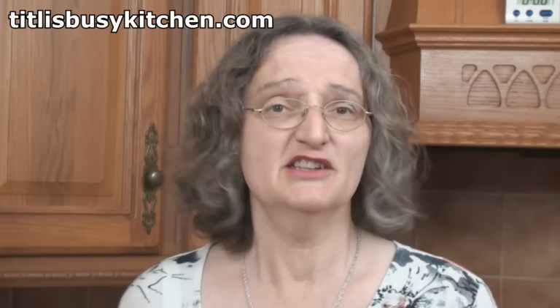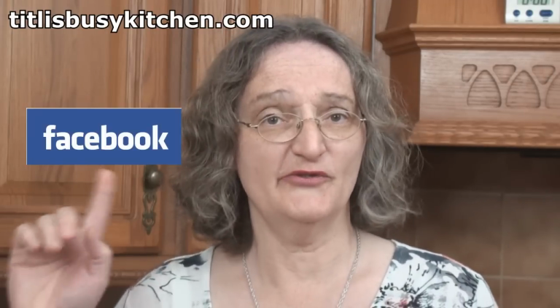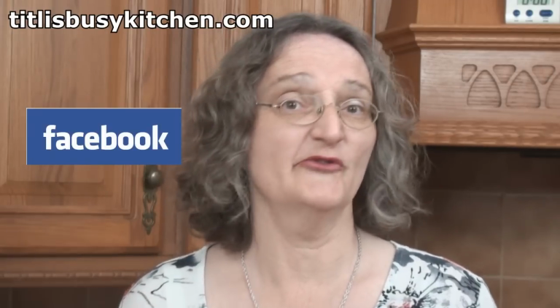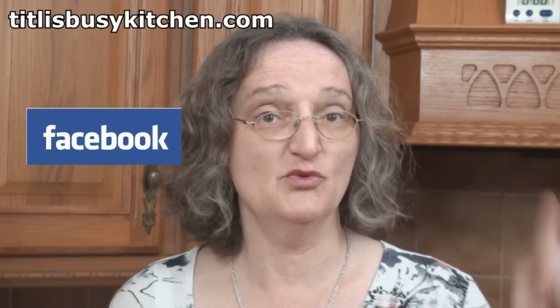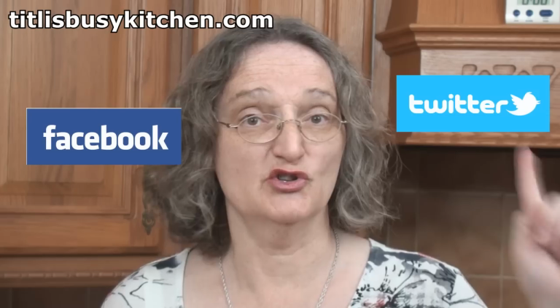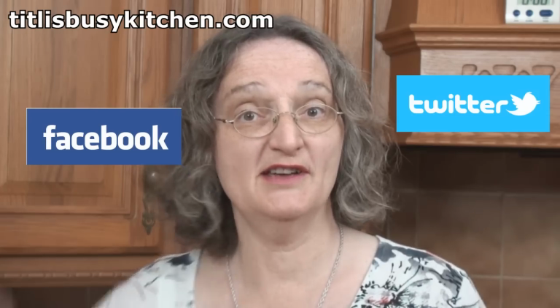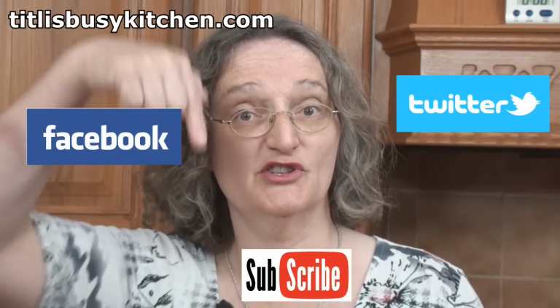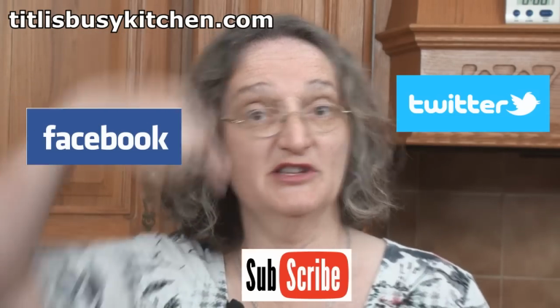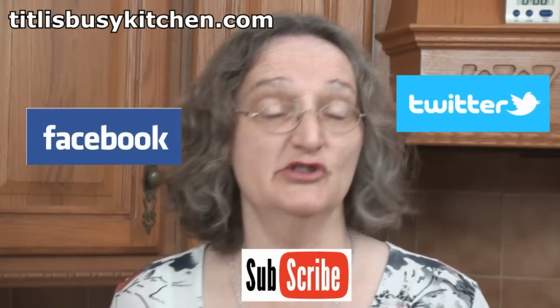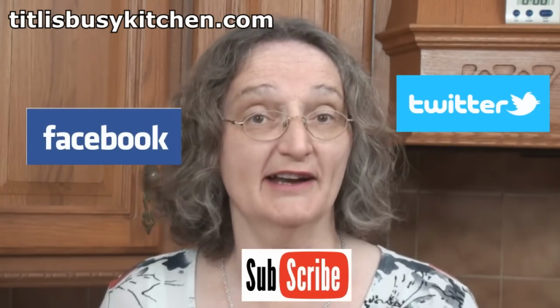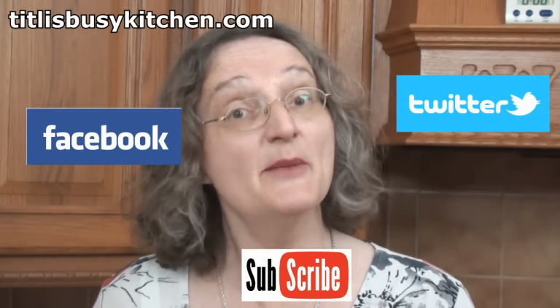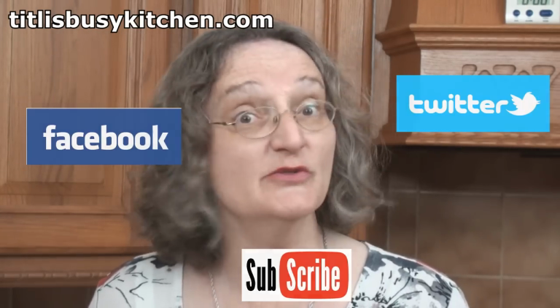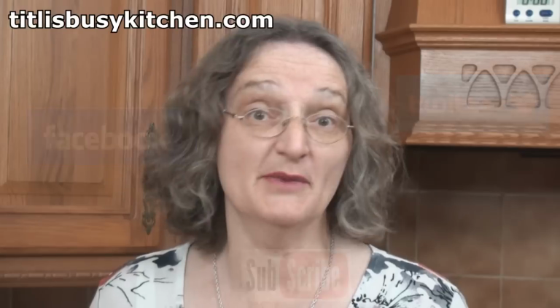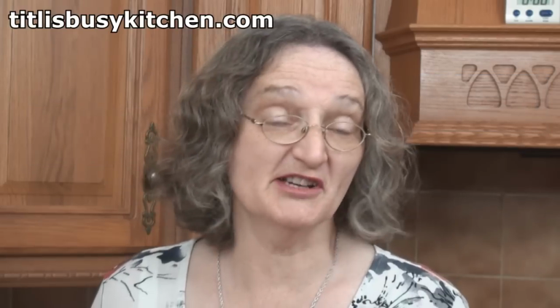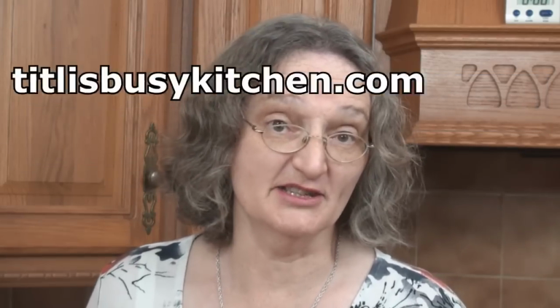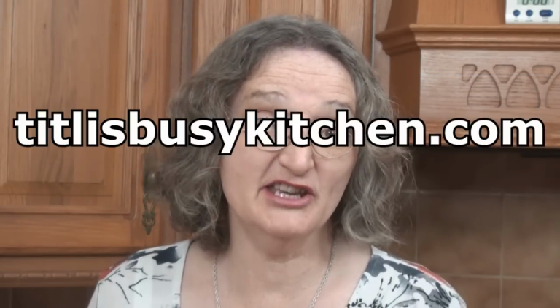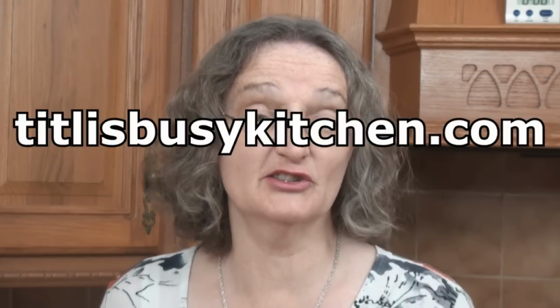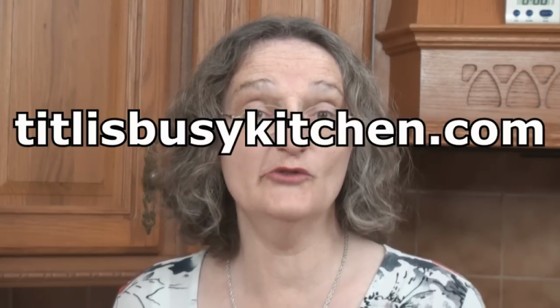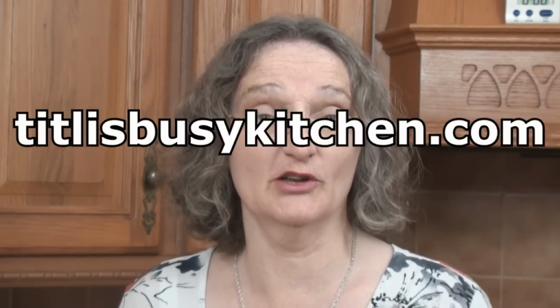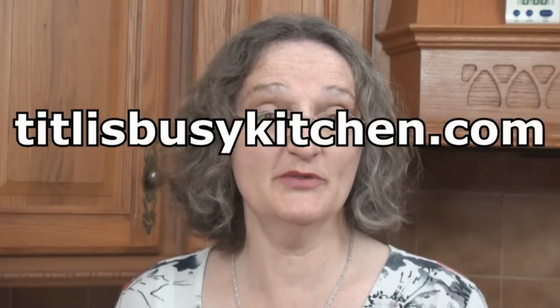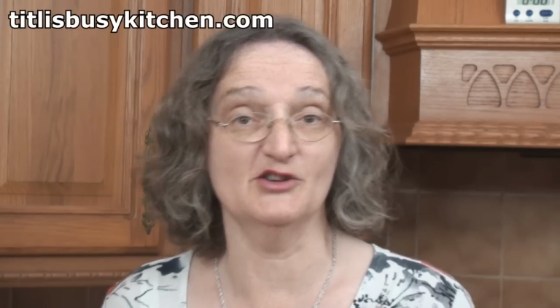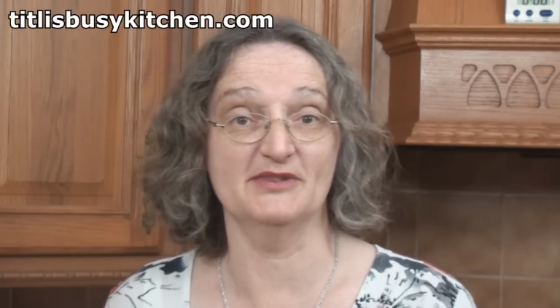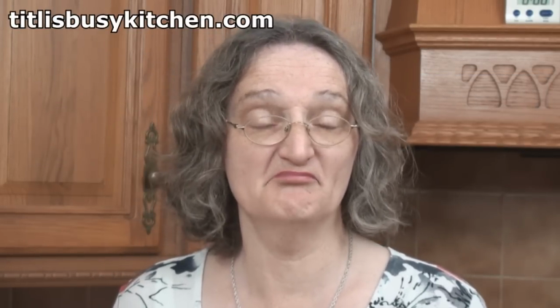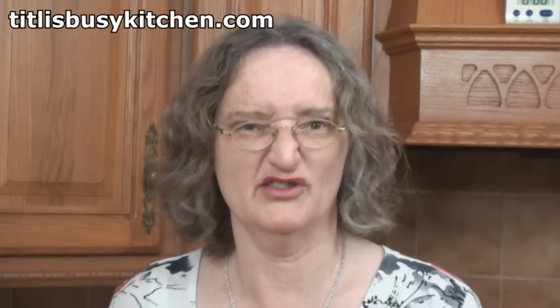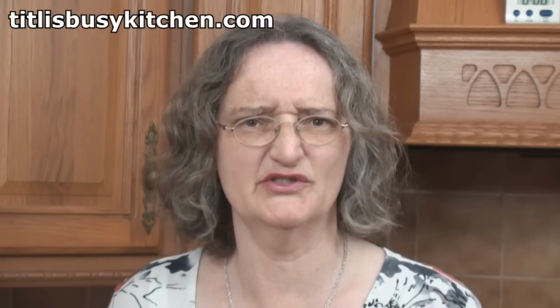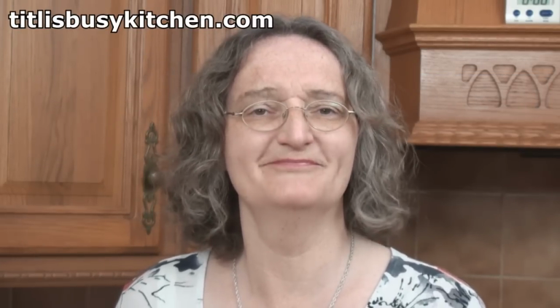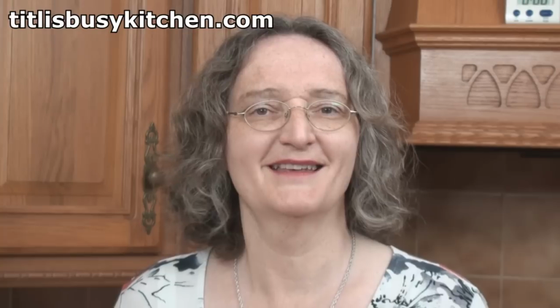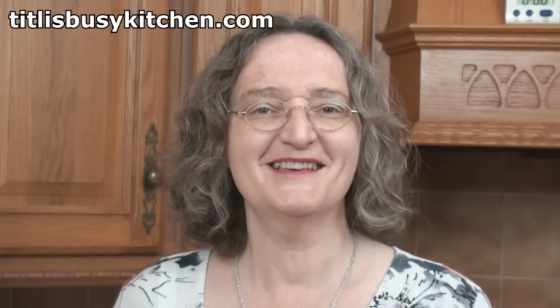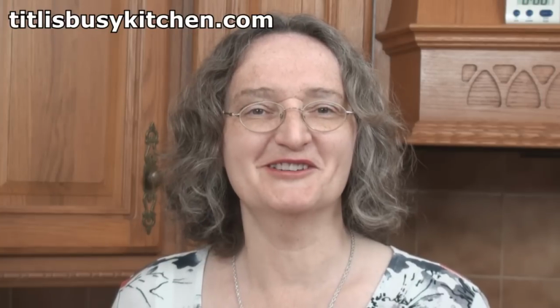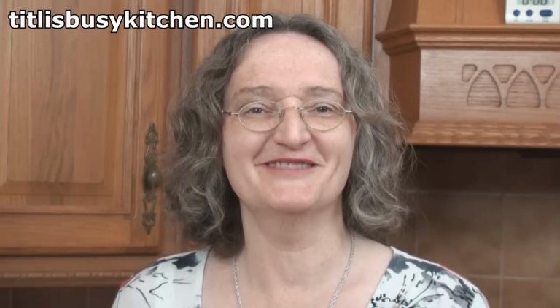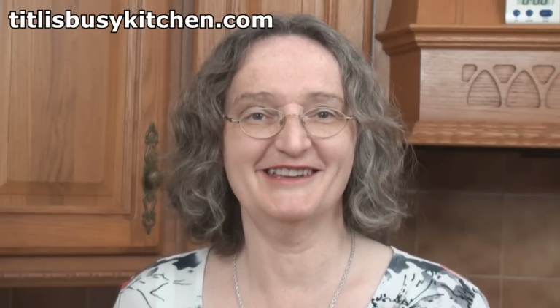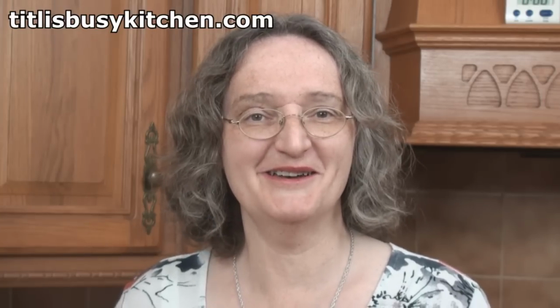Don't forget to follow me on Facebook and Twitter and subscribe to this YouTube channel. And make sure you visit my website, tiddlybusykitchen.com, where you'll find lots of other potato recipes and other stuff too. Thanks for watching. Until next time!